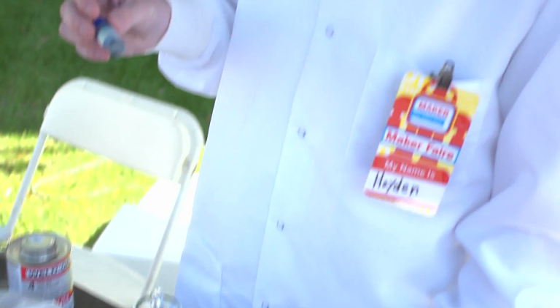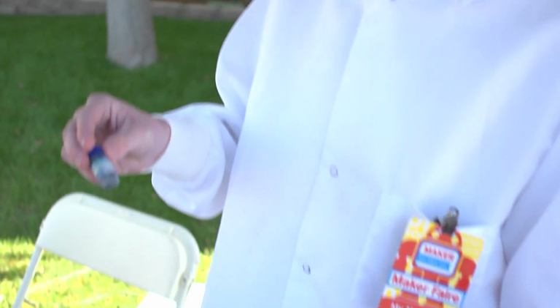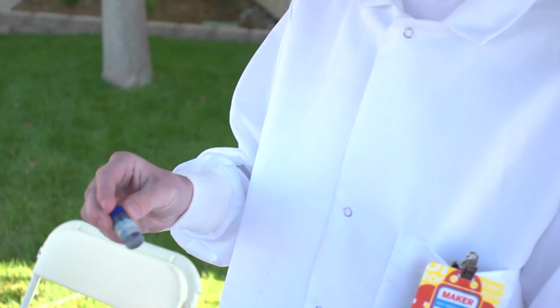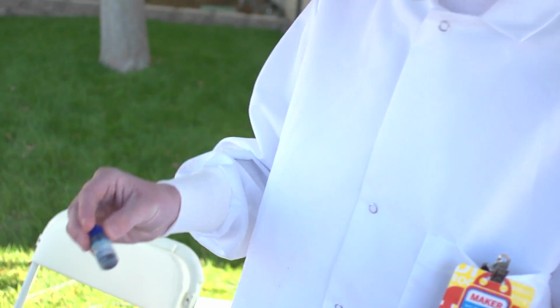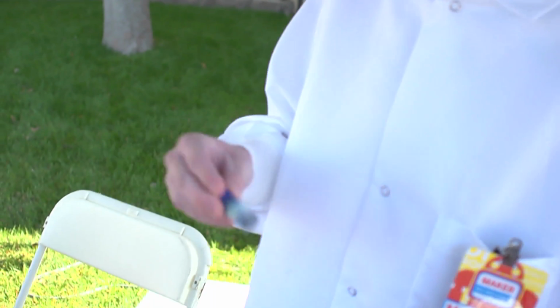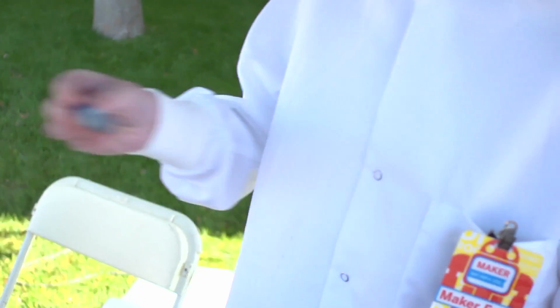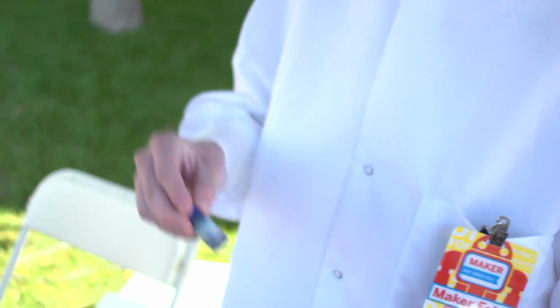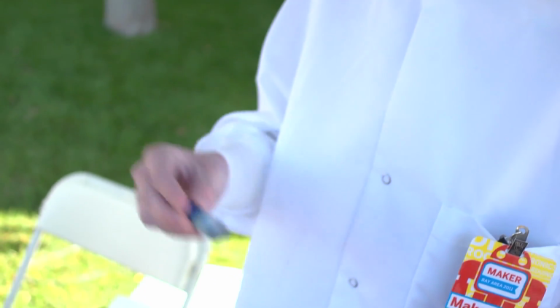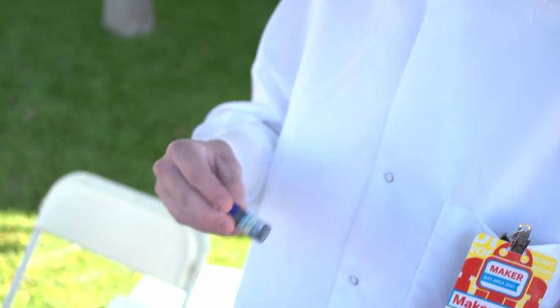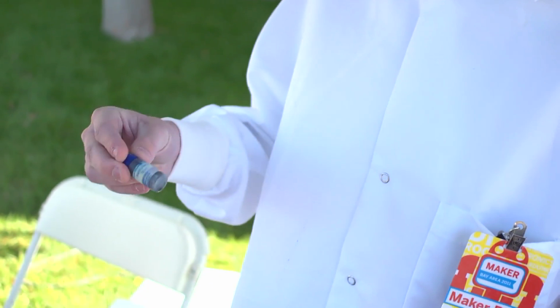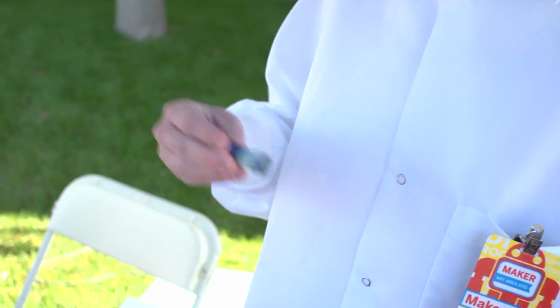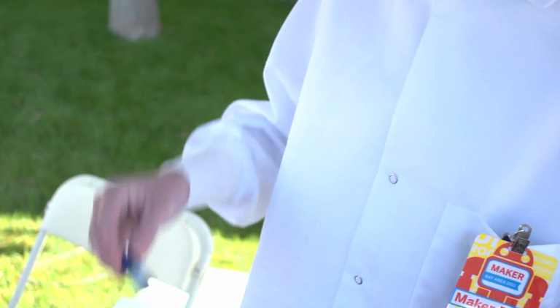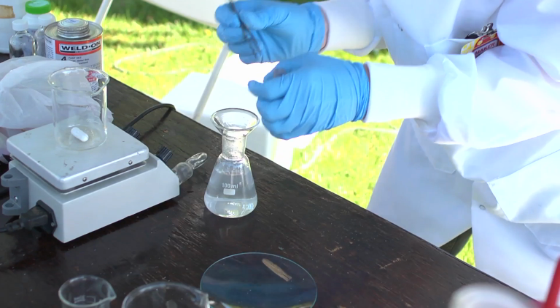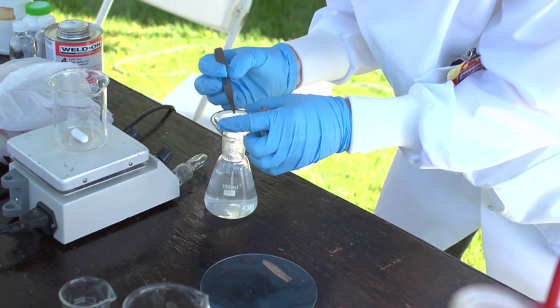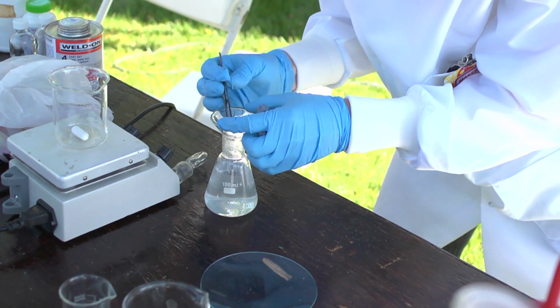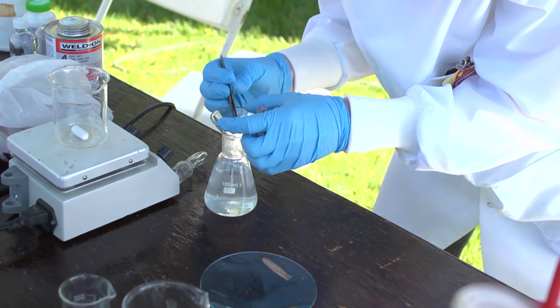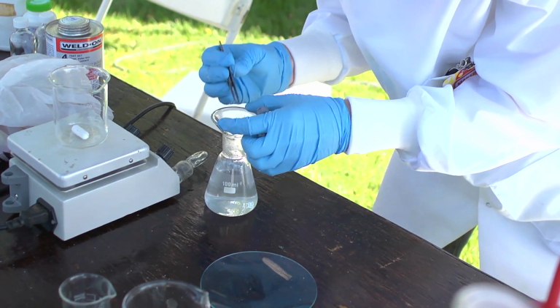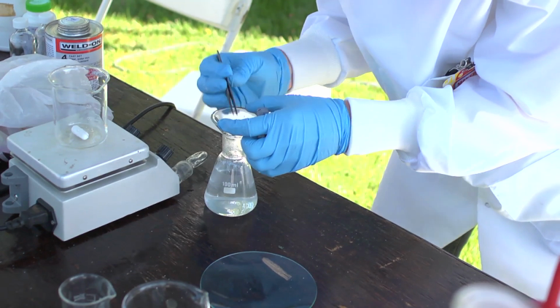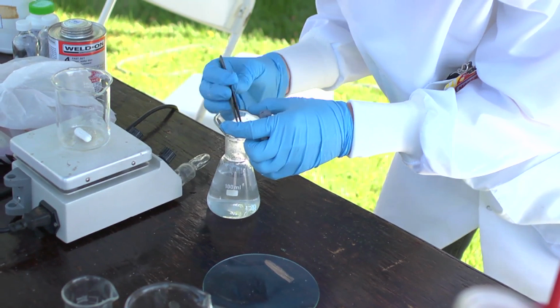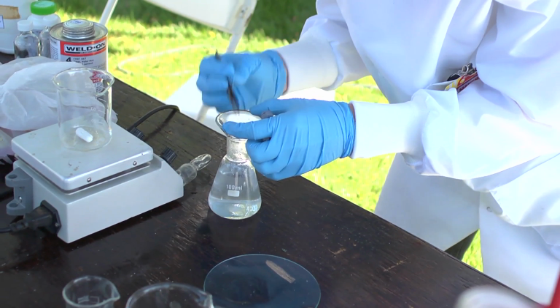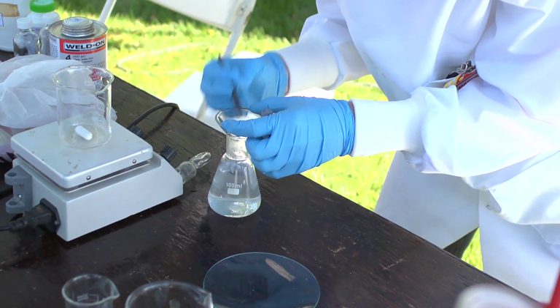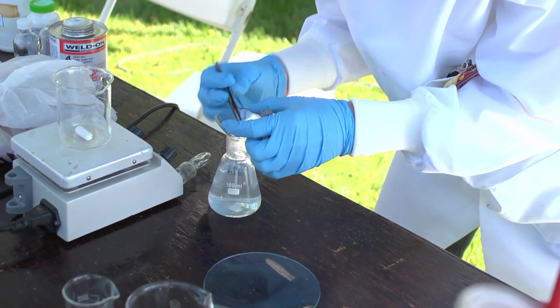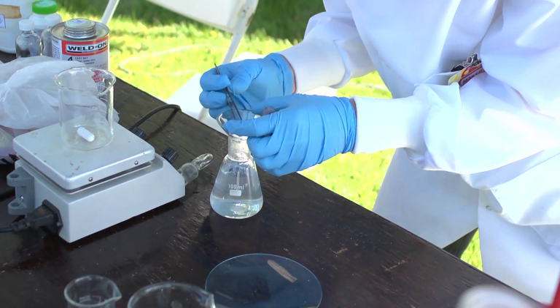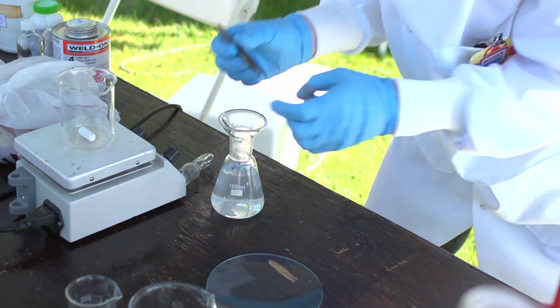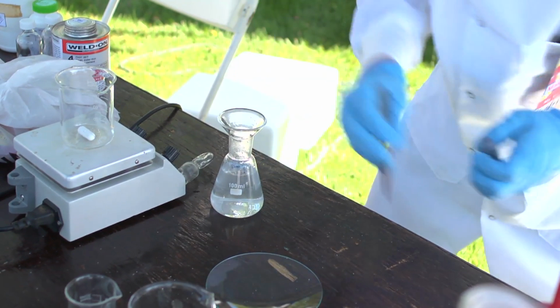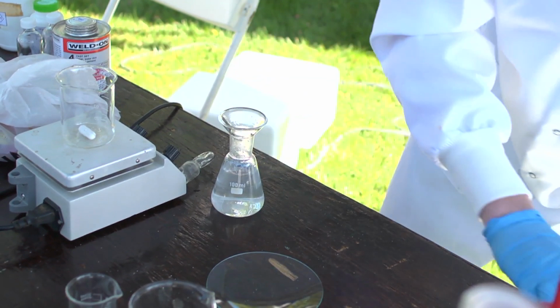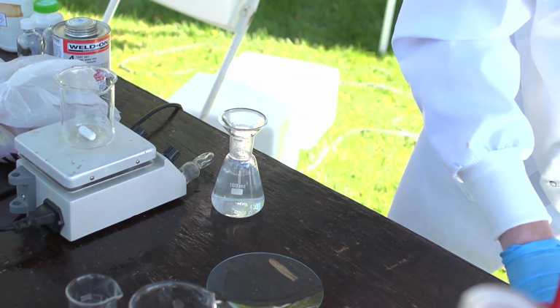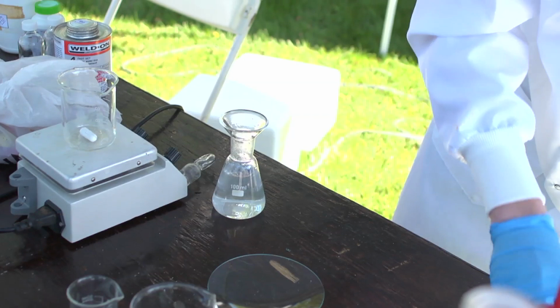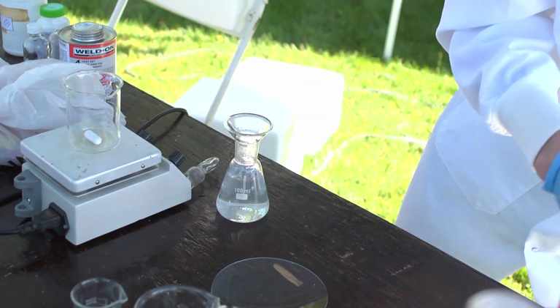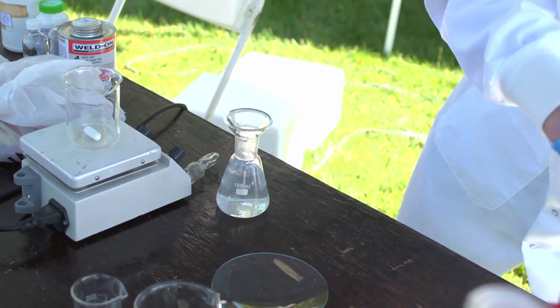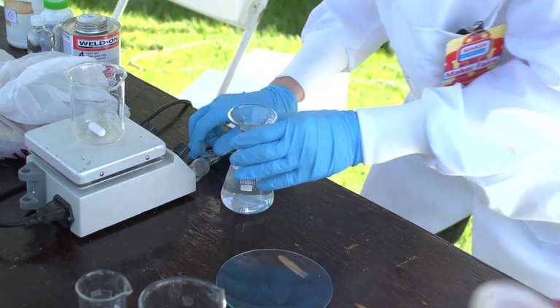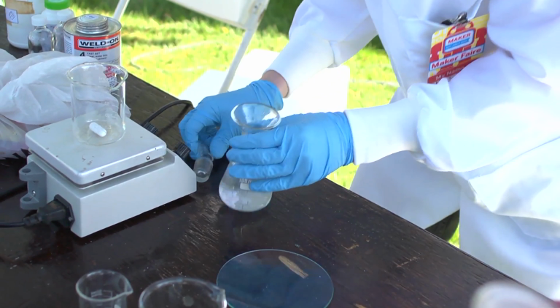Methylene blue is a dye that will turn between blue and white depending on whether or not the solution is reducing or not. So when I add that and I shake it up, it becomes oxidizing and turns blue, and if I let it sit it'll go back to being reducing and turn clear again.